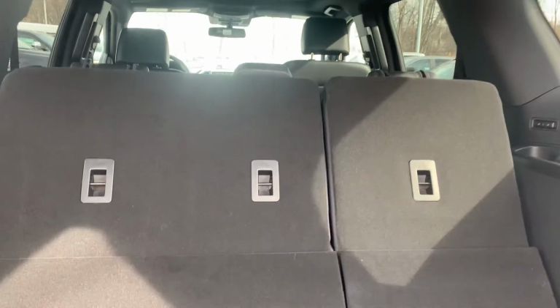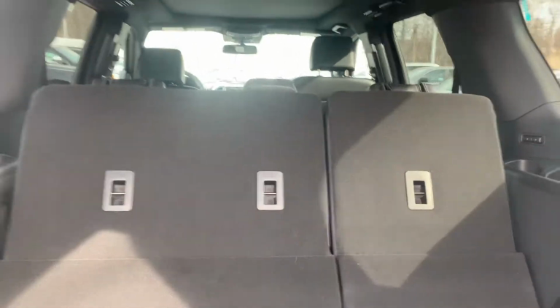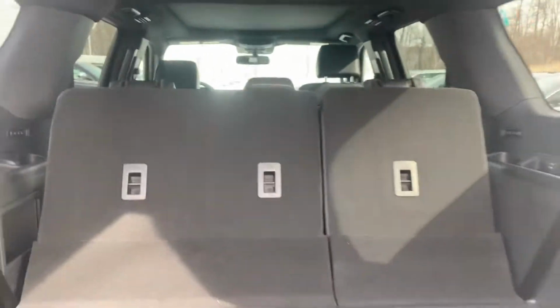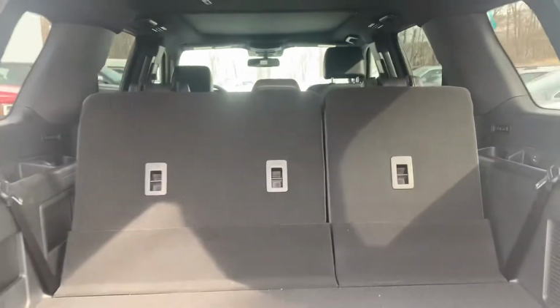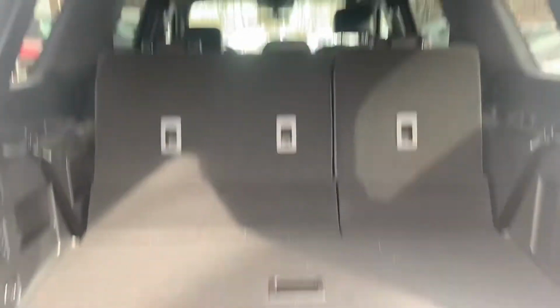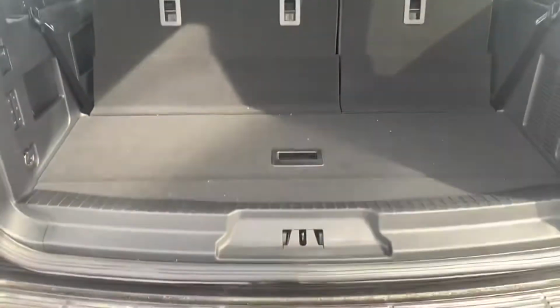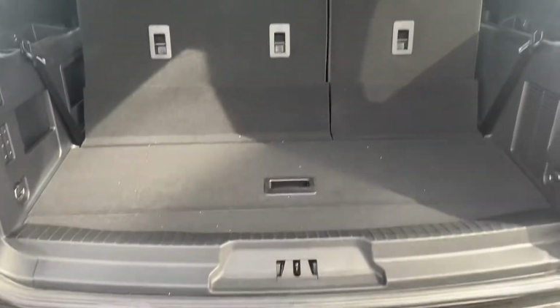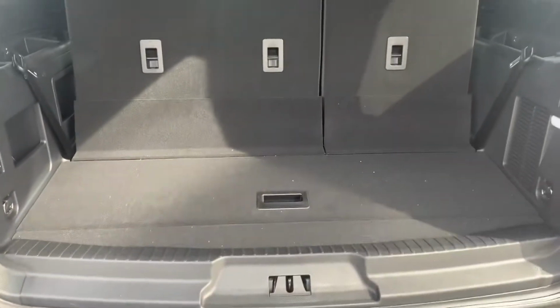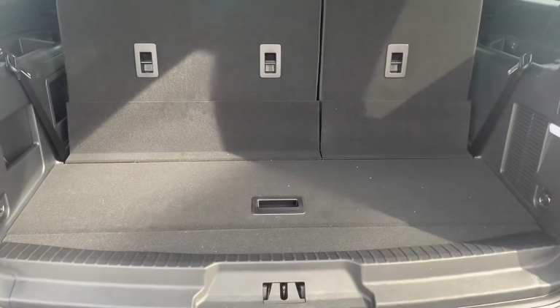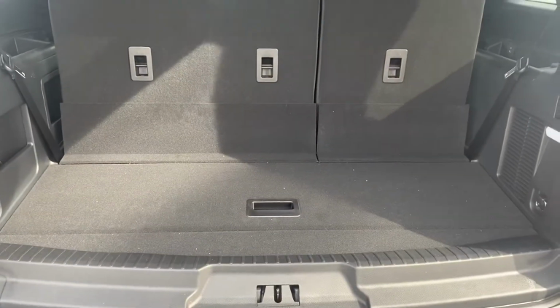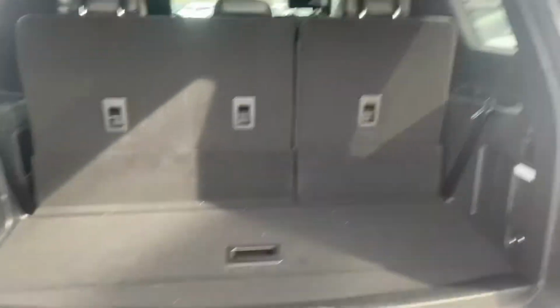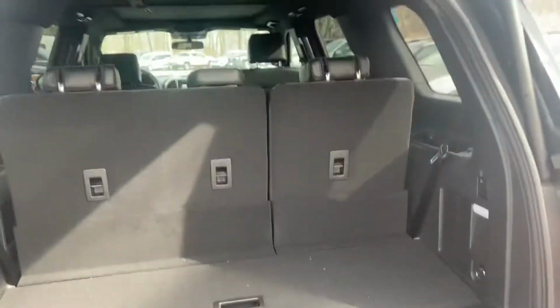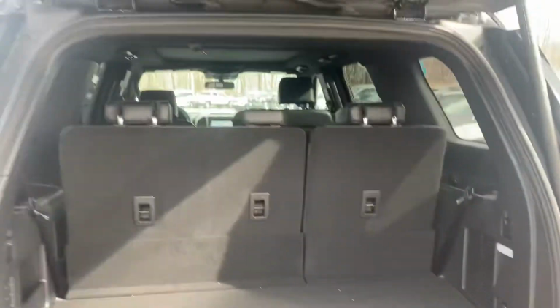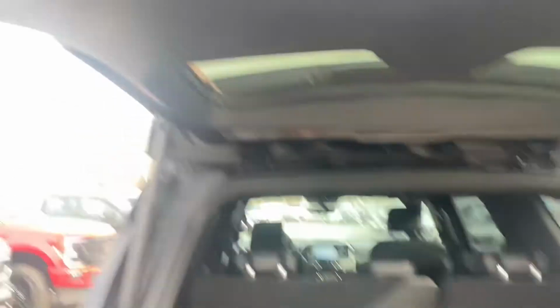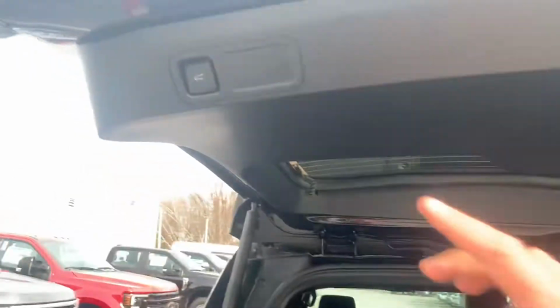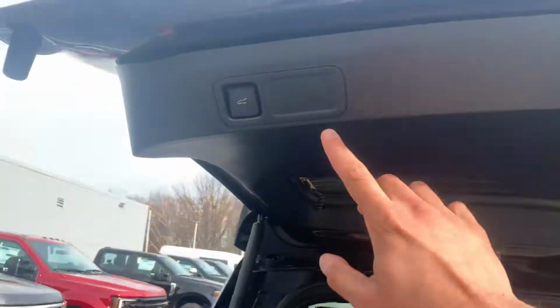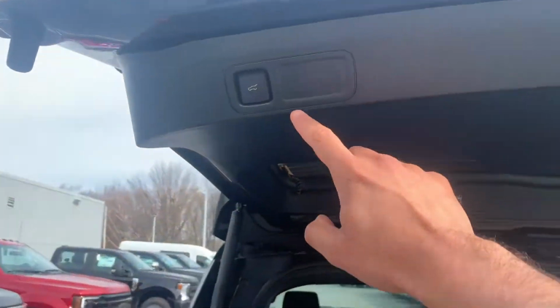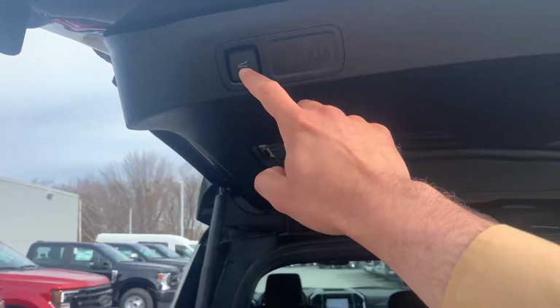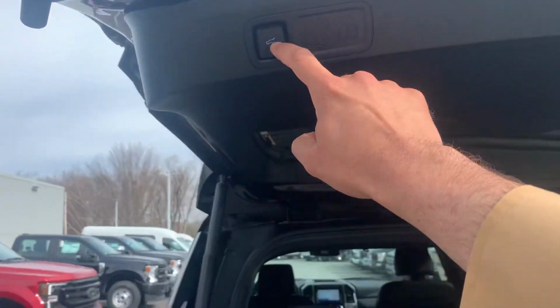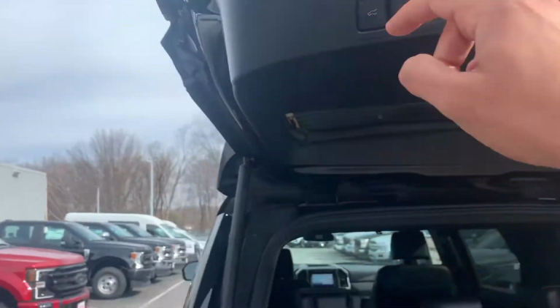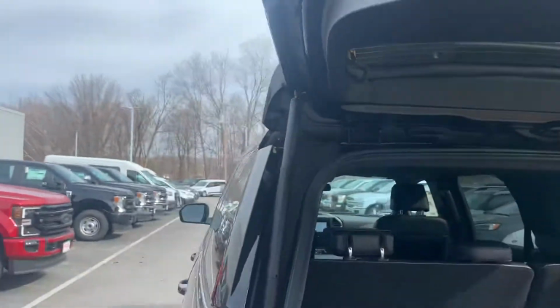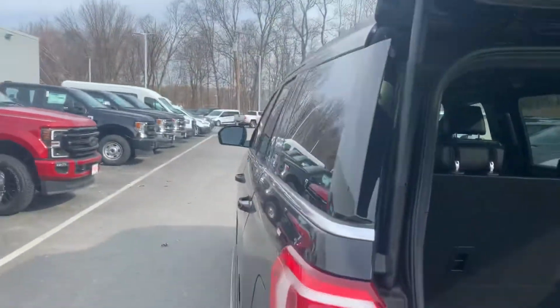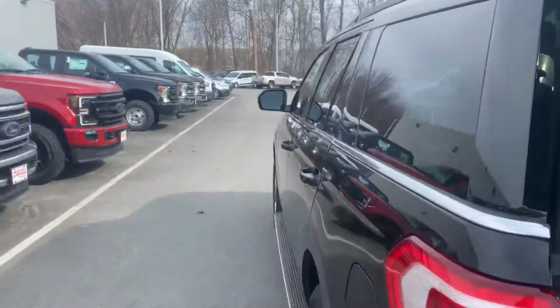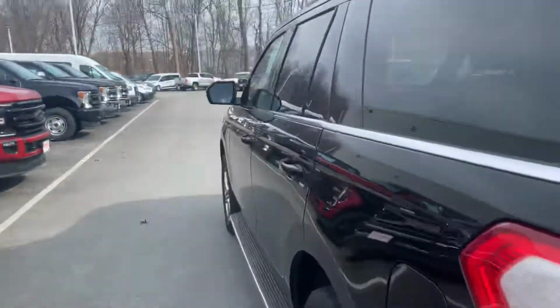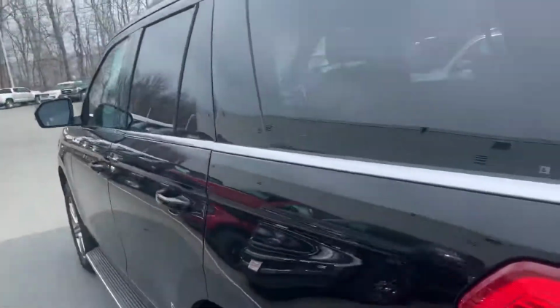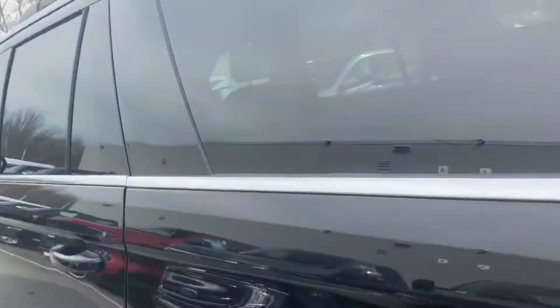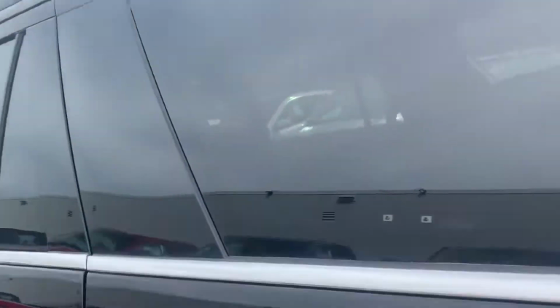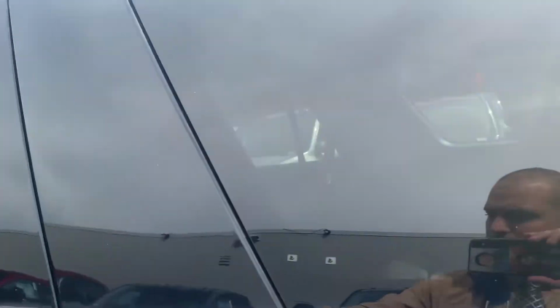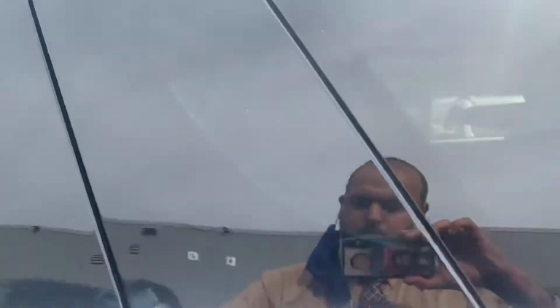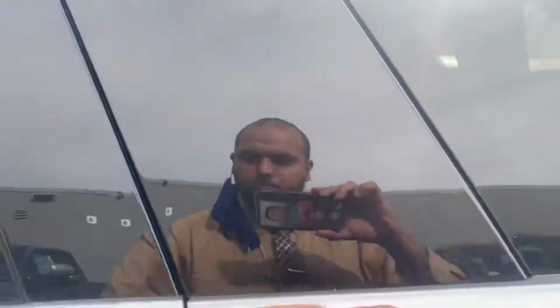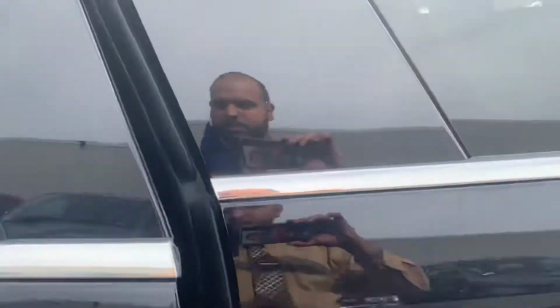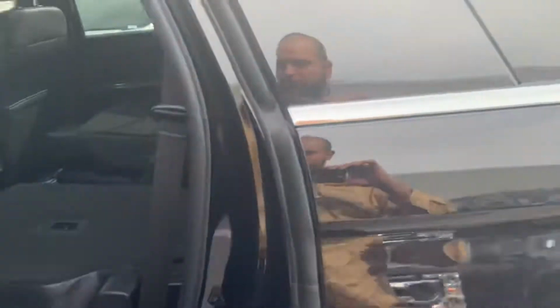And as you can see, with it folded up, you're still going to have a lot of room back here. If you press this button, this will close the hatch. And then I'm going to take you over to the second row.